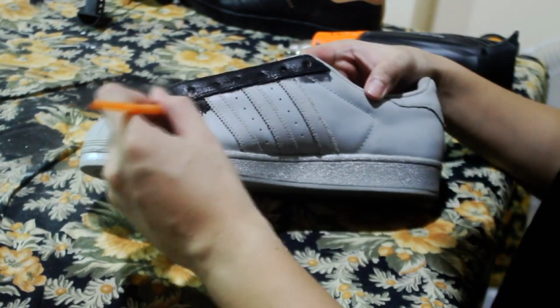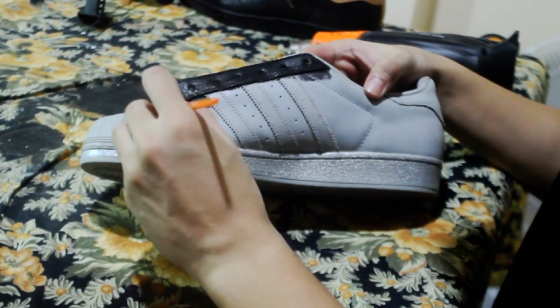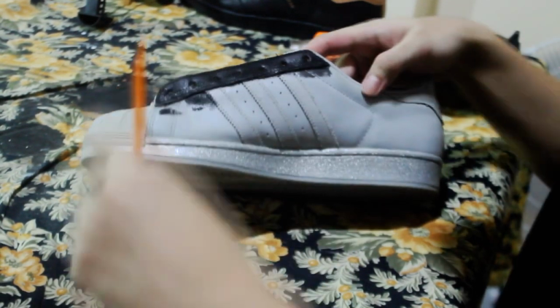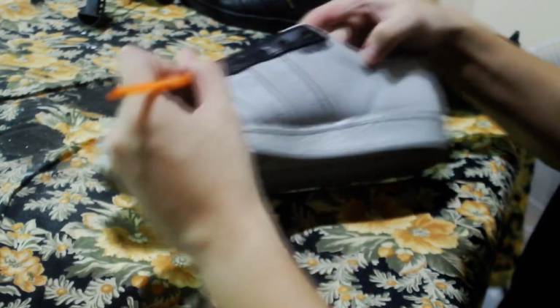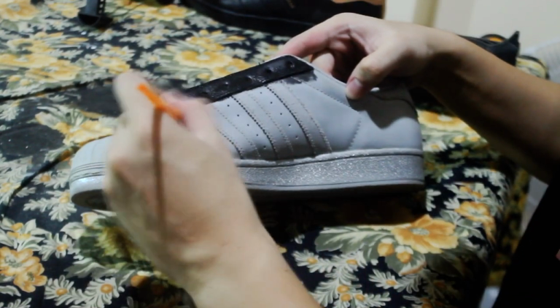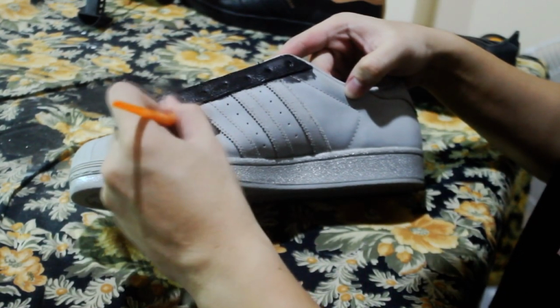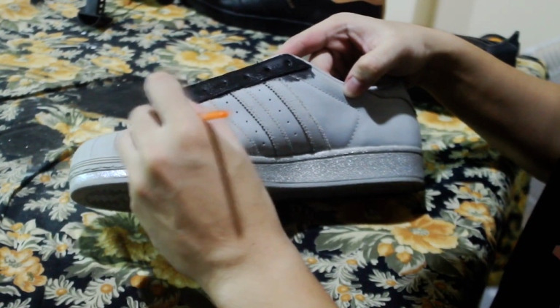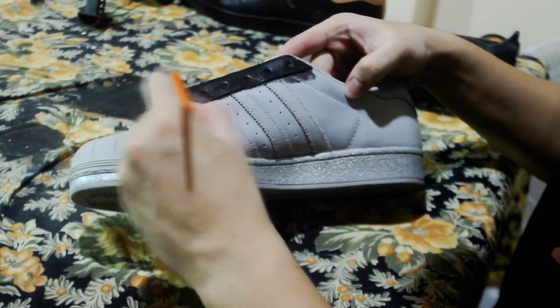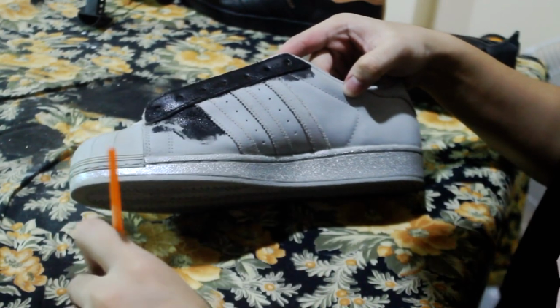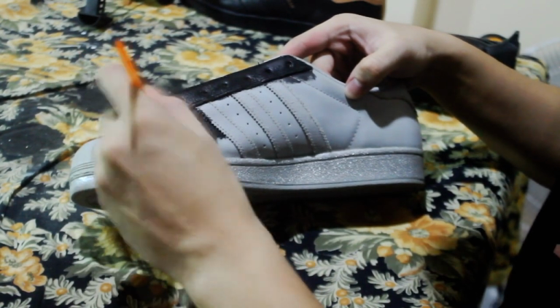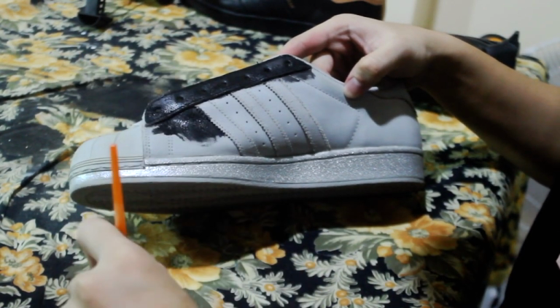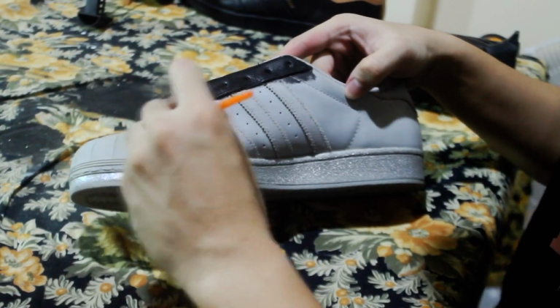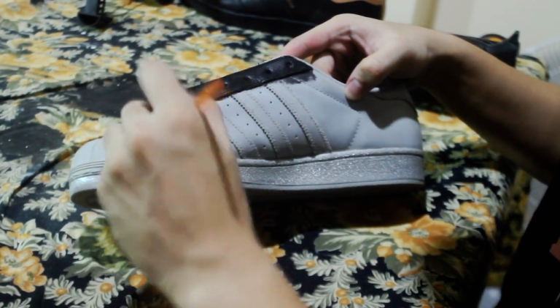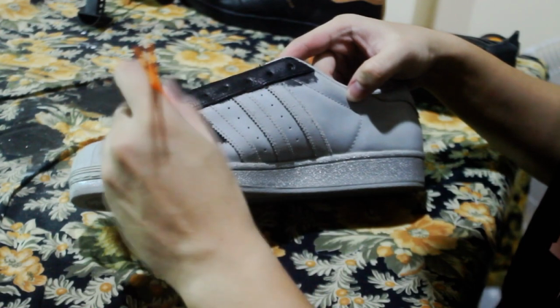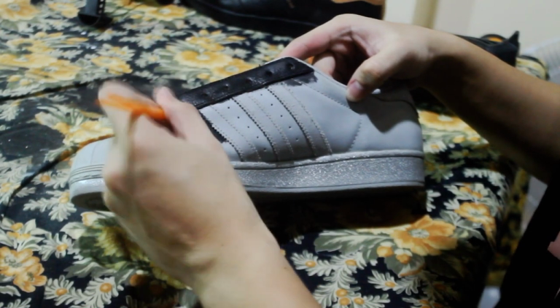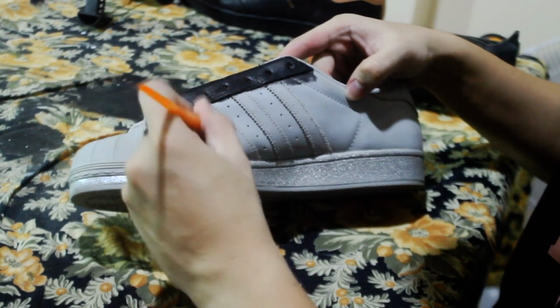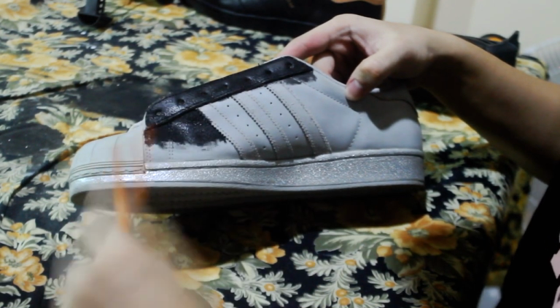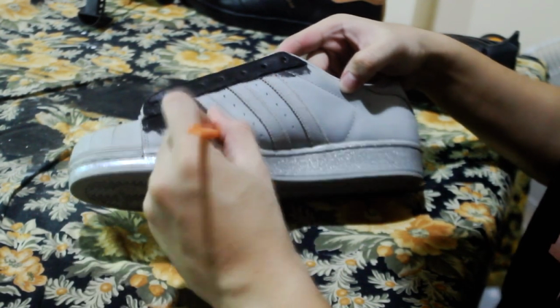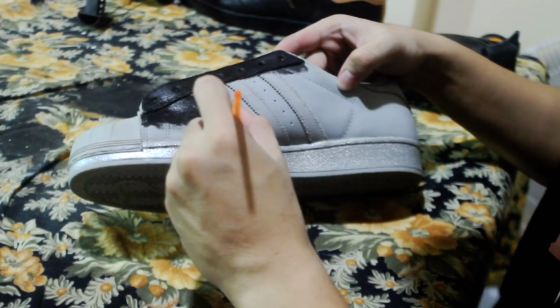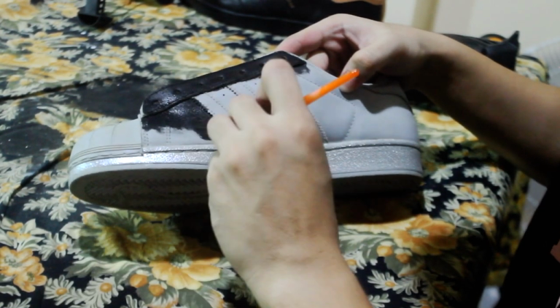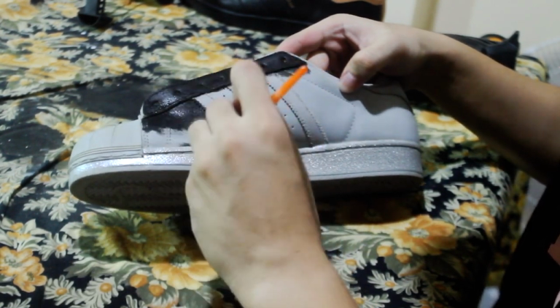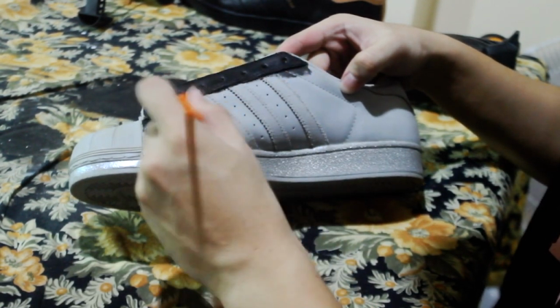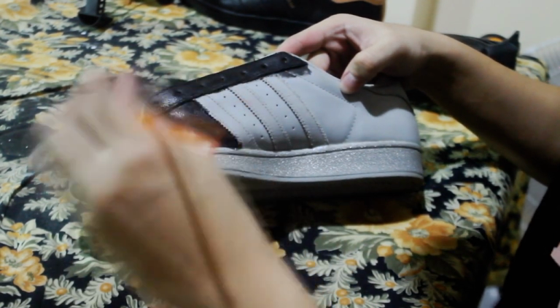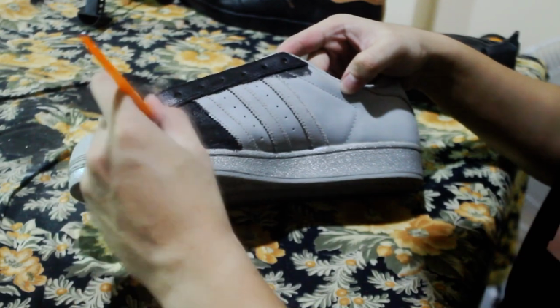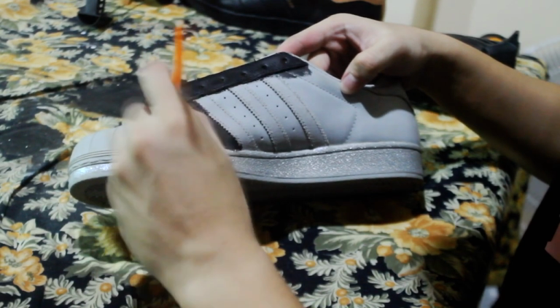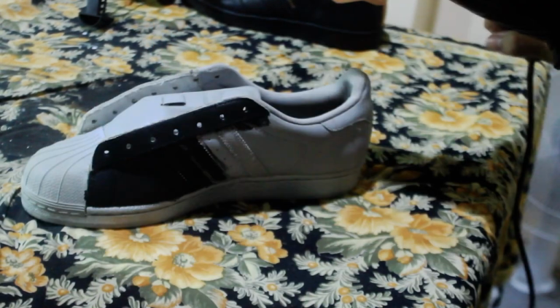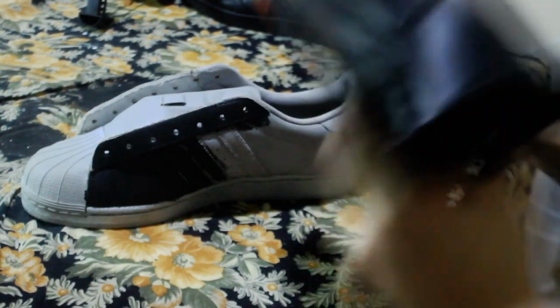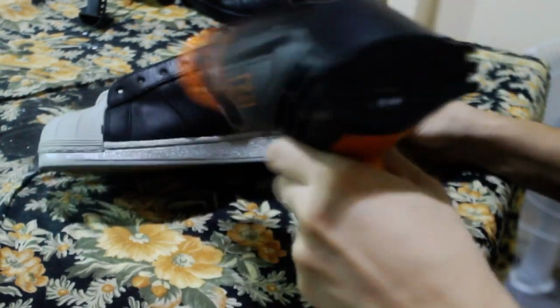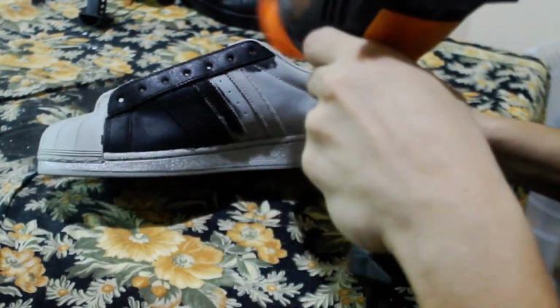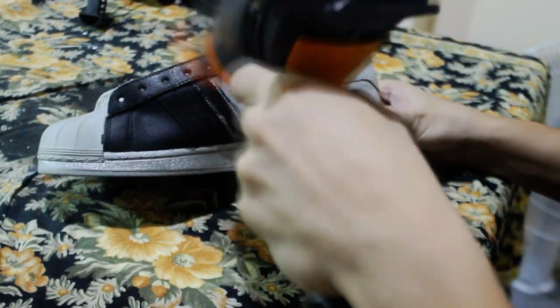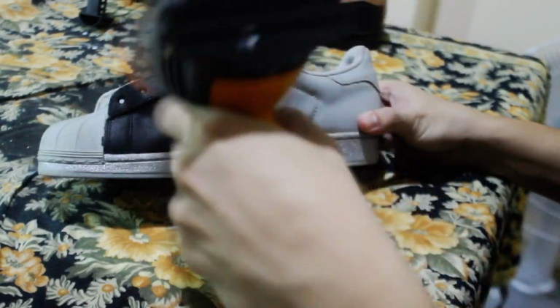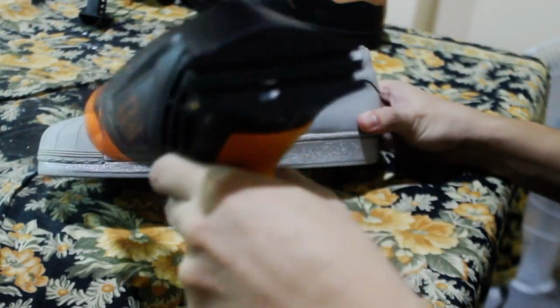I used three coats of Angelus flat black leather paint with 10 to 15 minutes drying time in between each coat. You can use a heat gun or blow dryer to speed things up if you like.